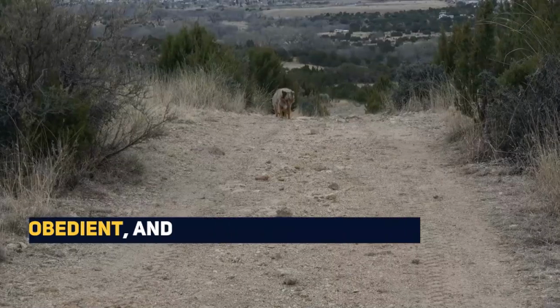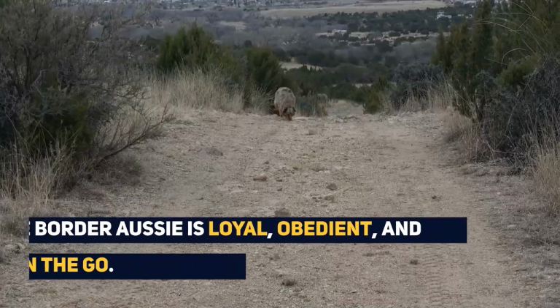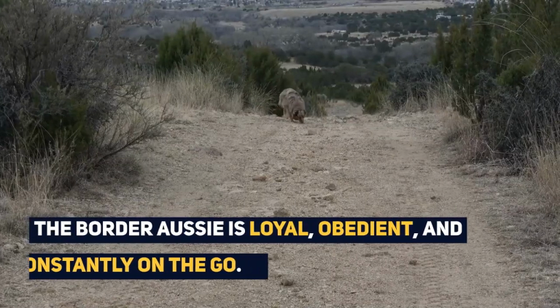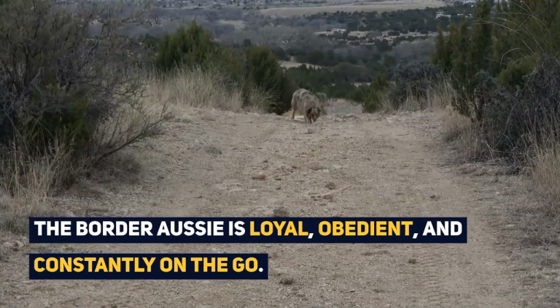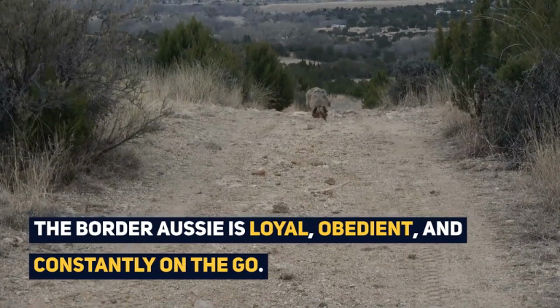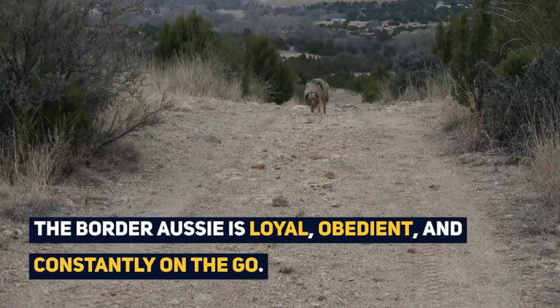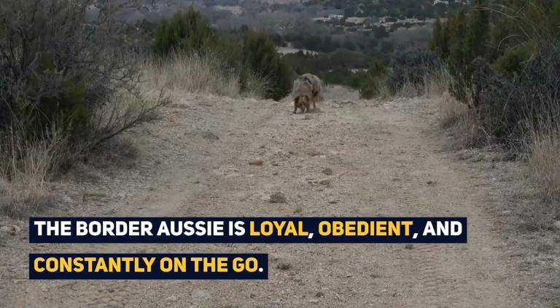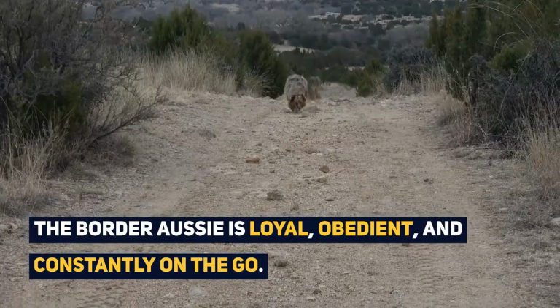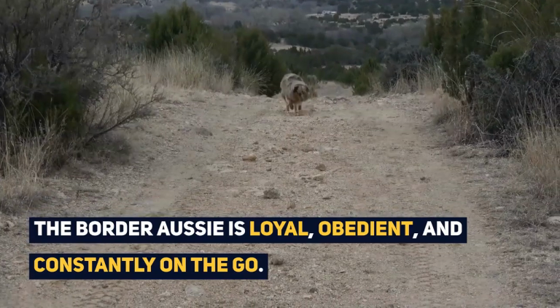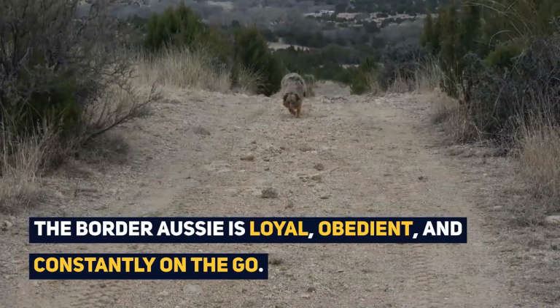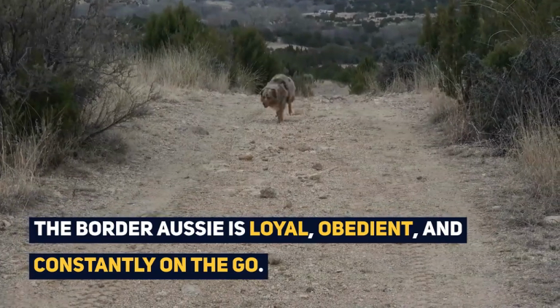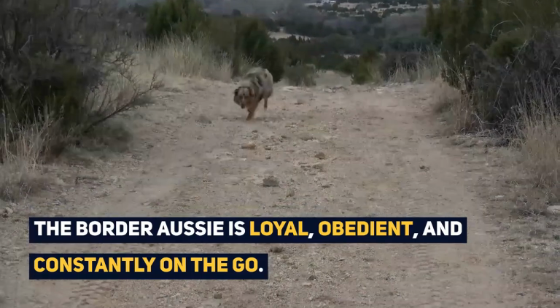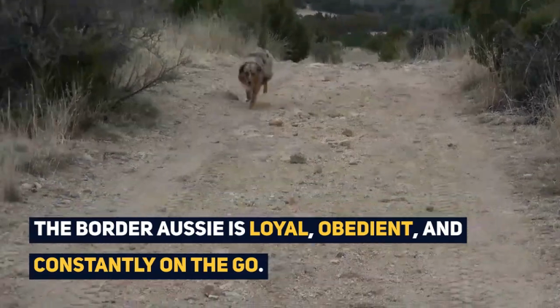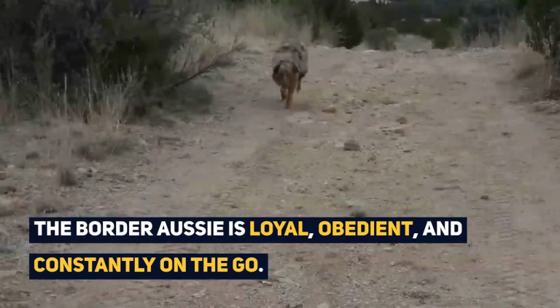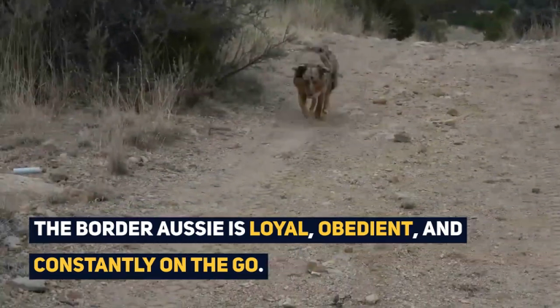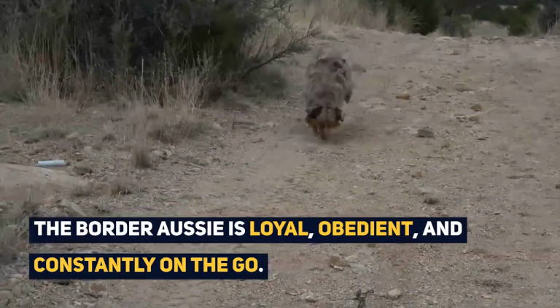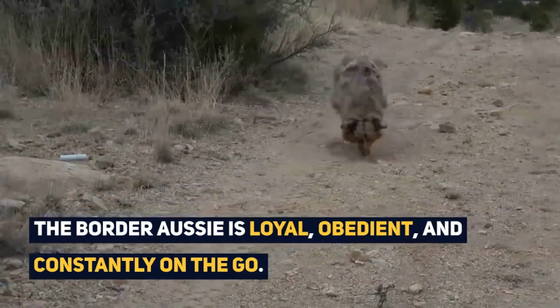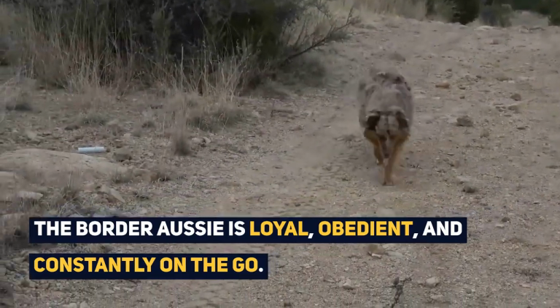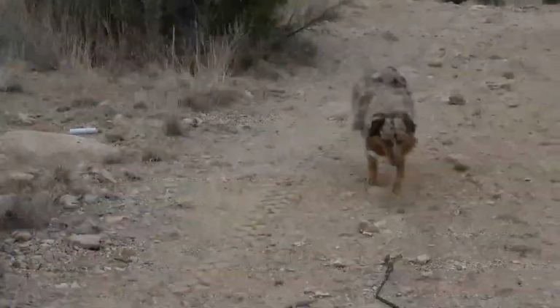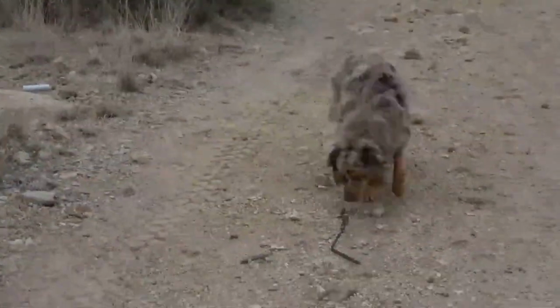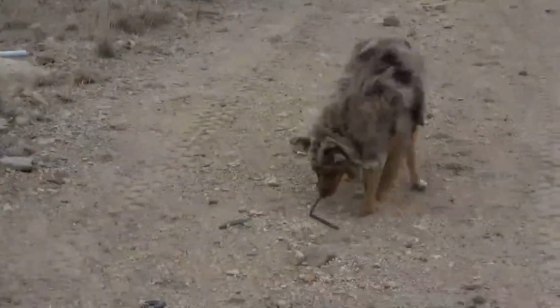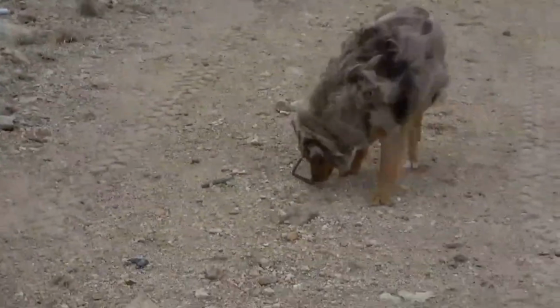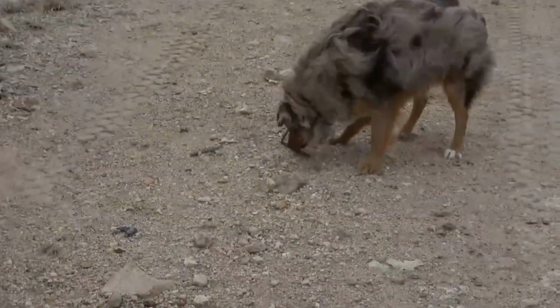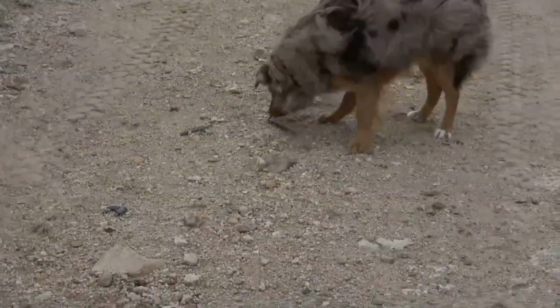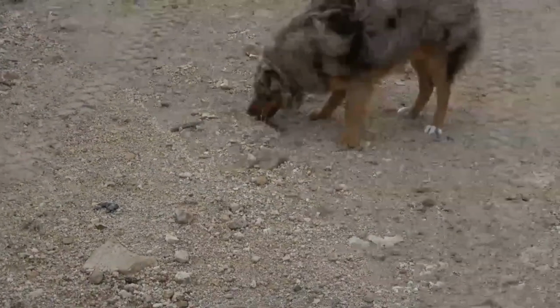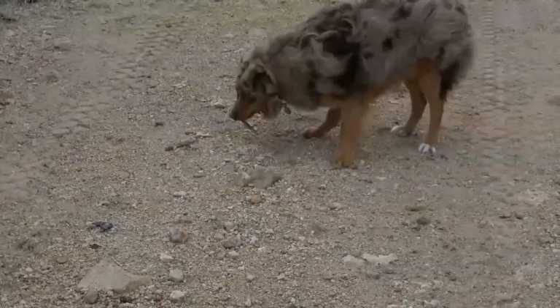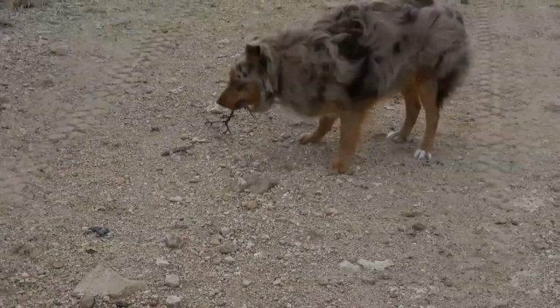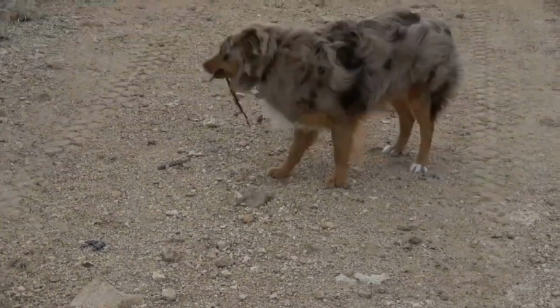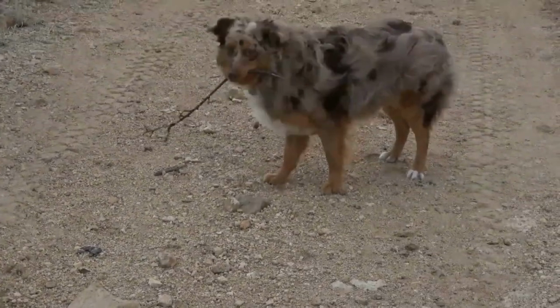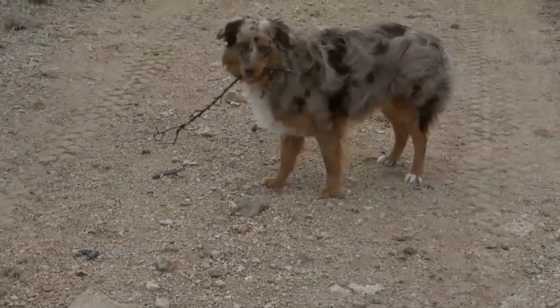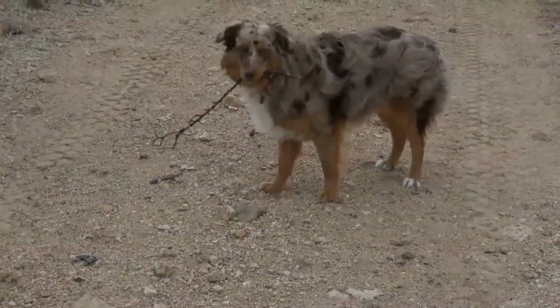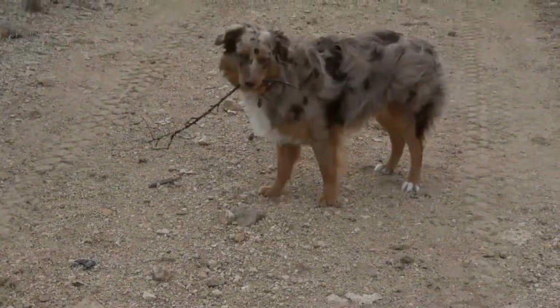The Border Aussie is loyal, obedient, and constantly on the go. Even as a companion animal, they can often be seen trying to herd their family by running in arching loops around them before dropping to the floor.